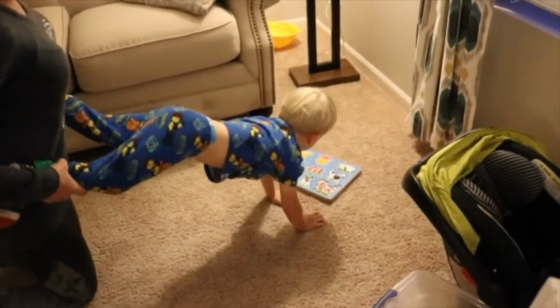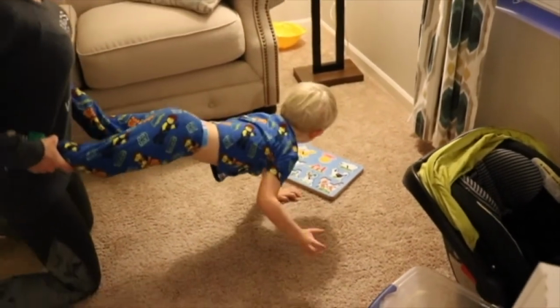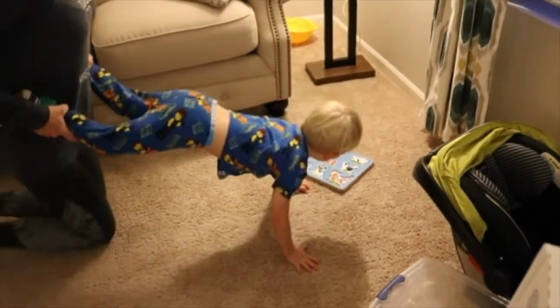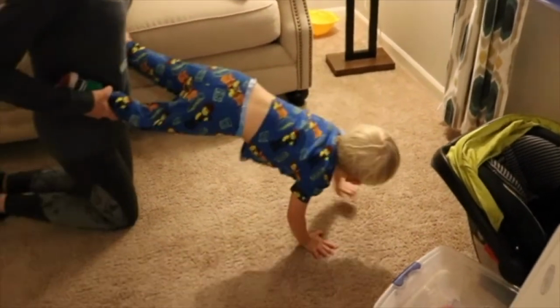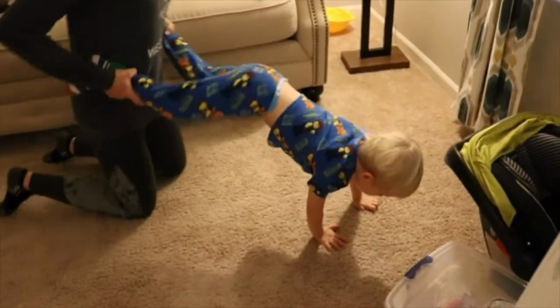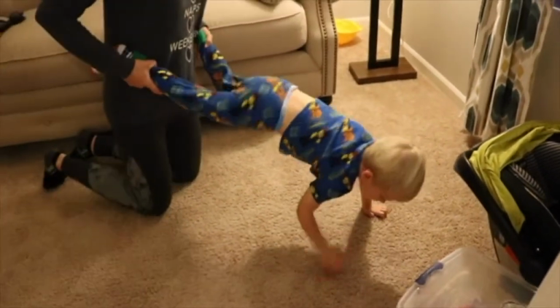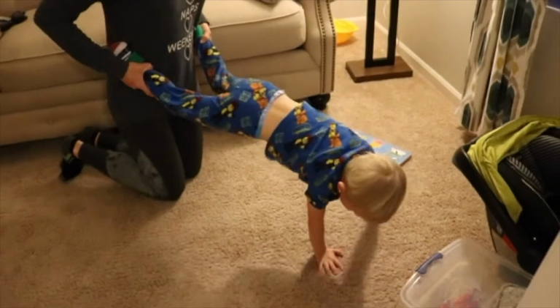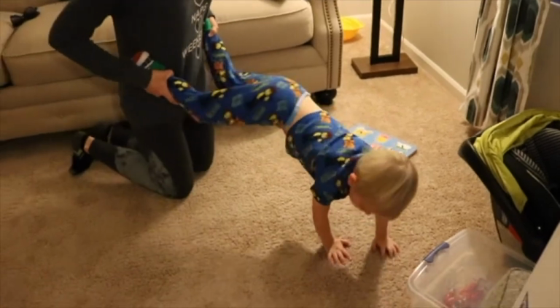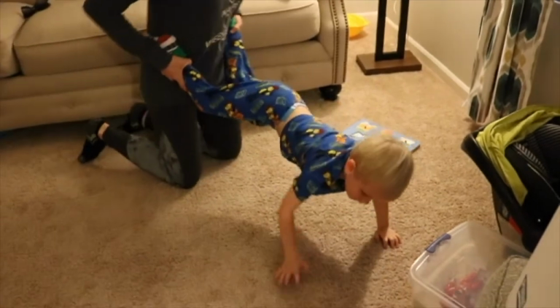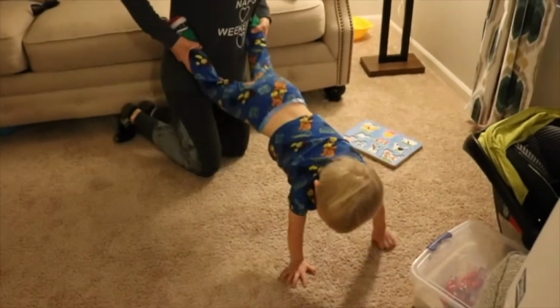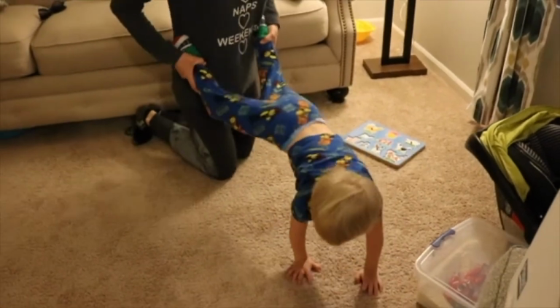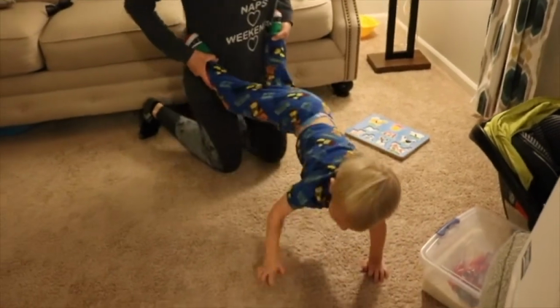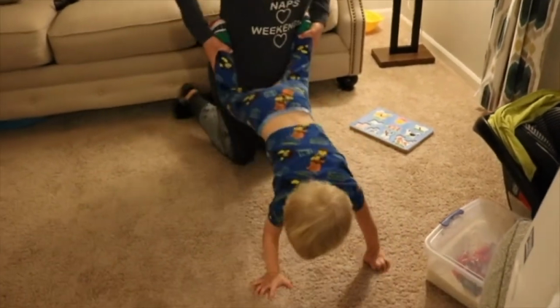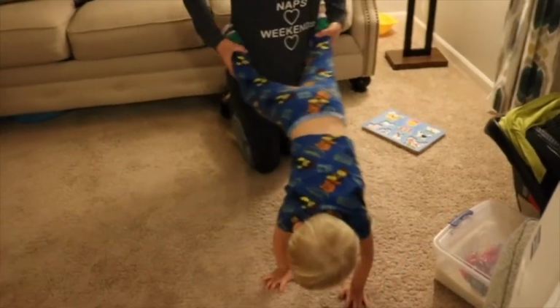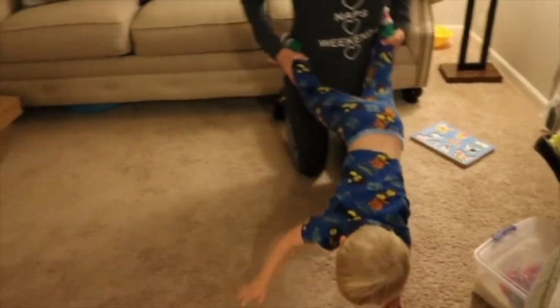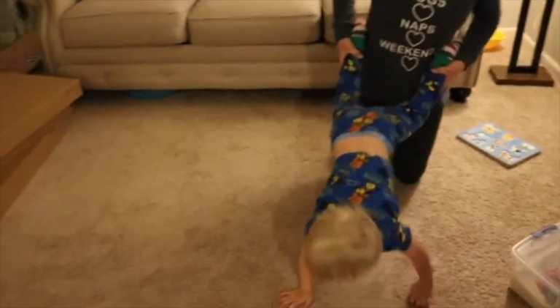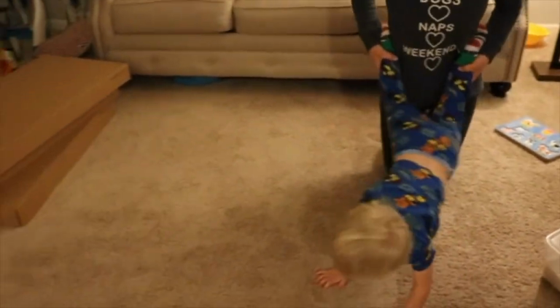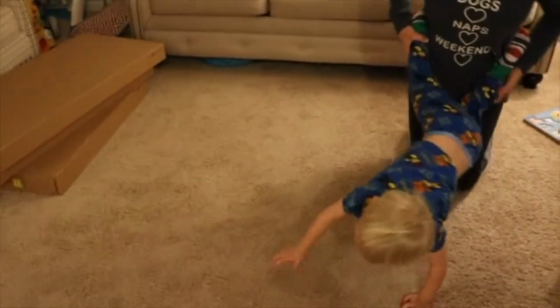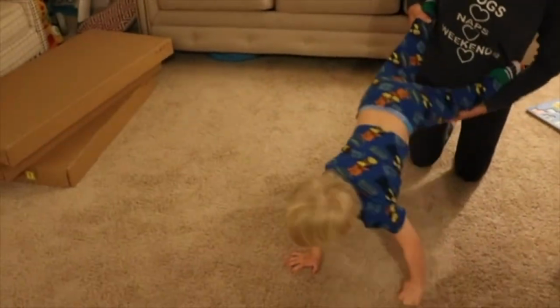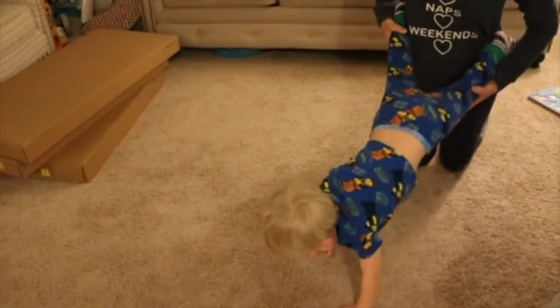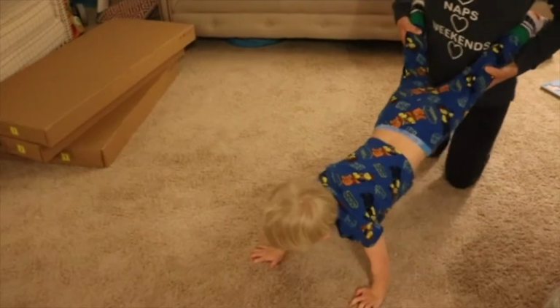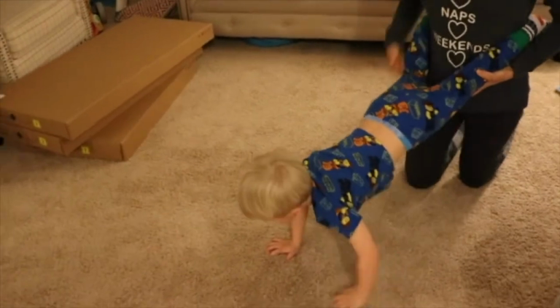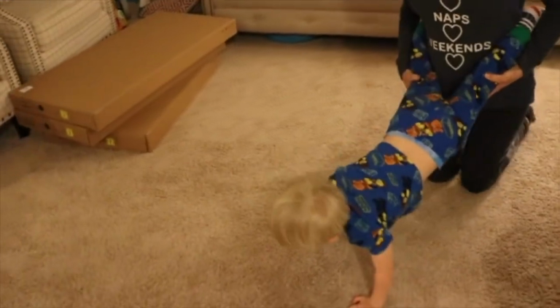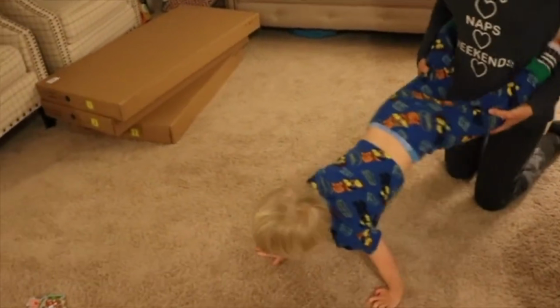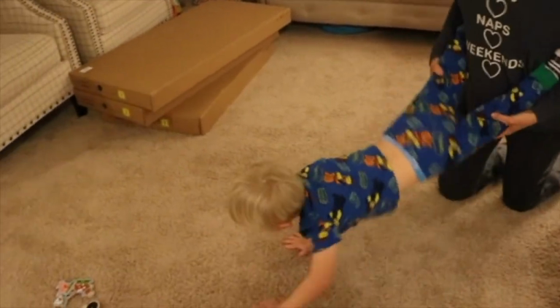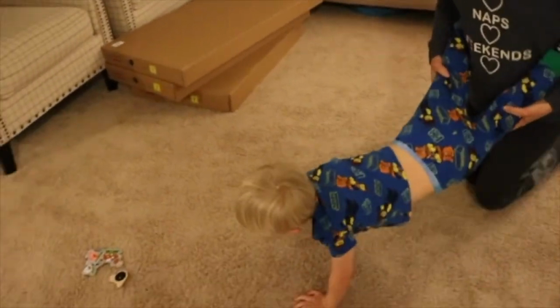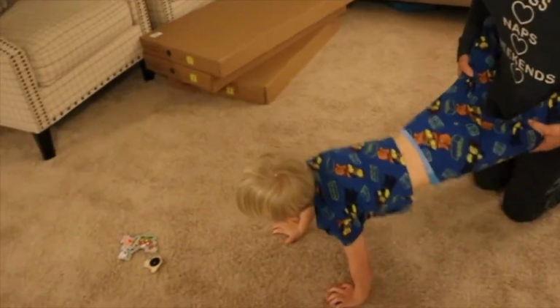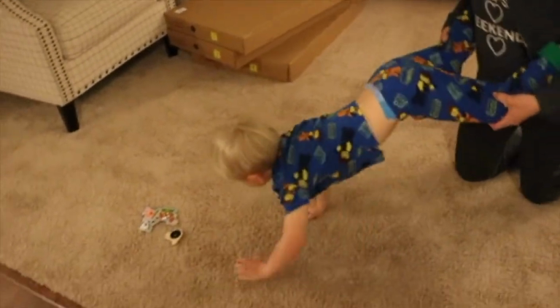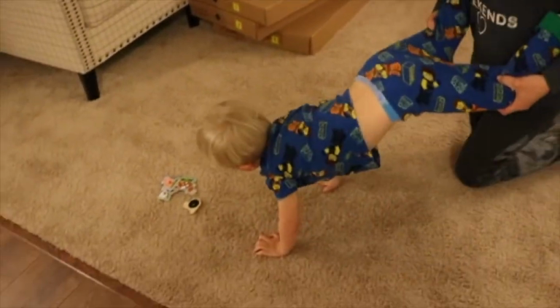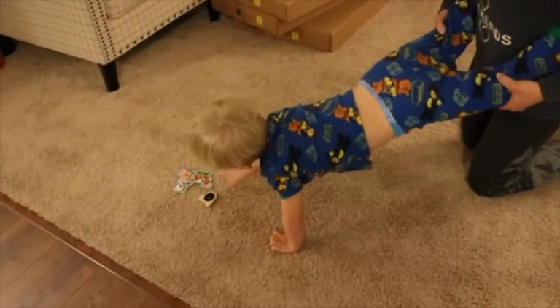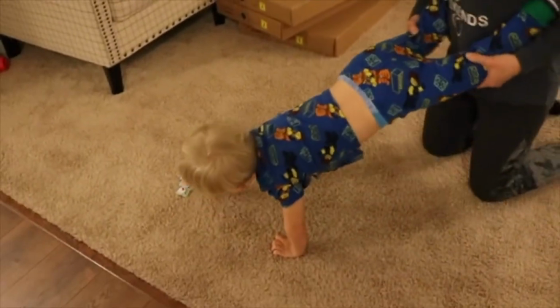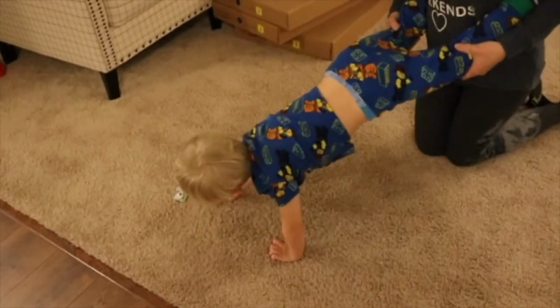Good job! So we can start off holding further out, and then if I see that he's starting to get a little tuckered out, you can move up and closer and hold onto his knees to give him that stability and support.